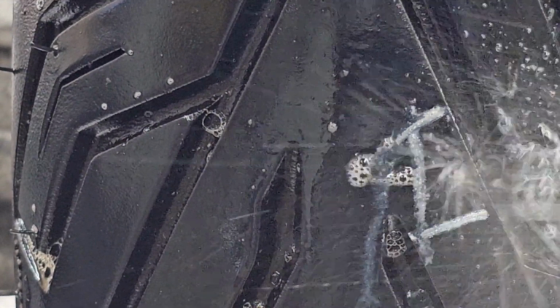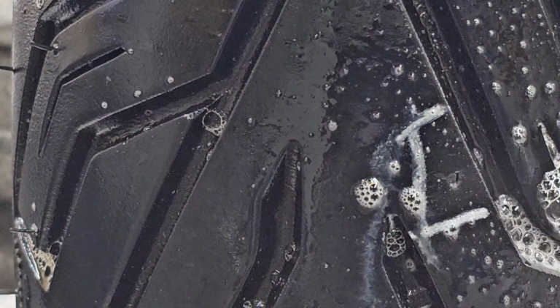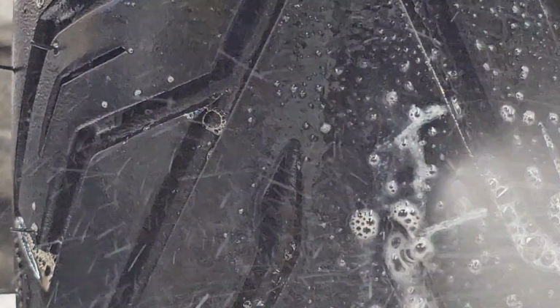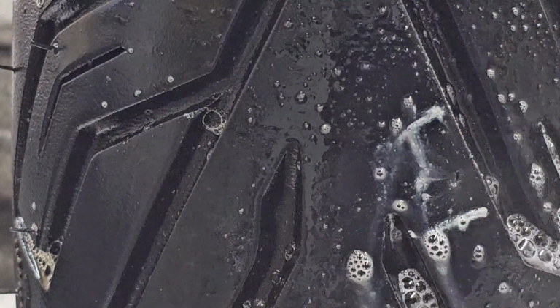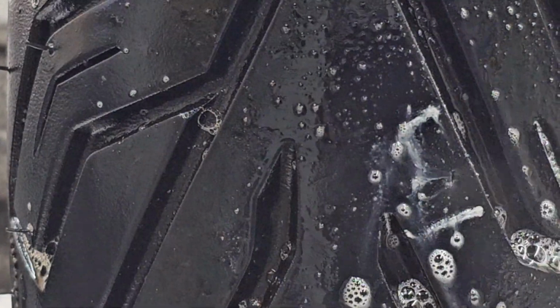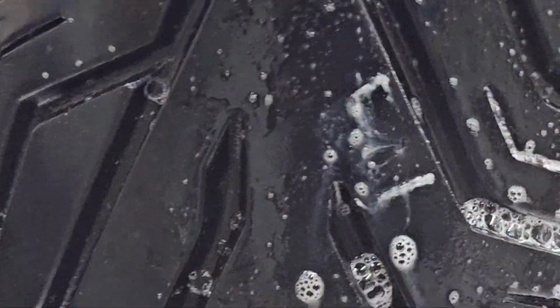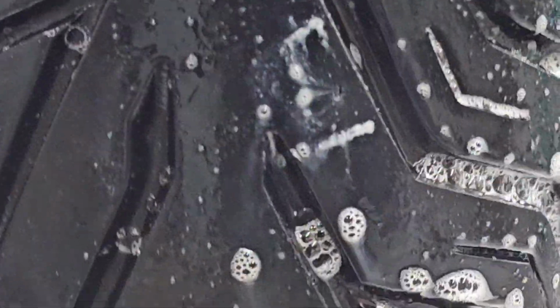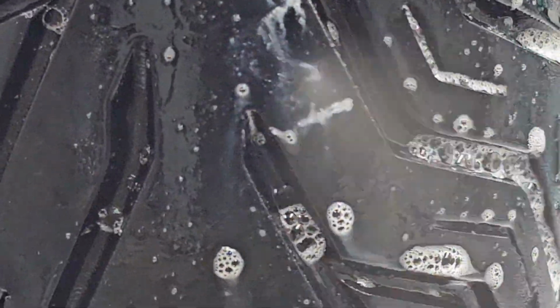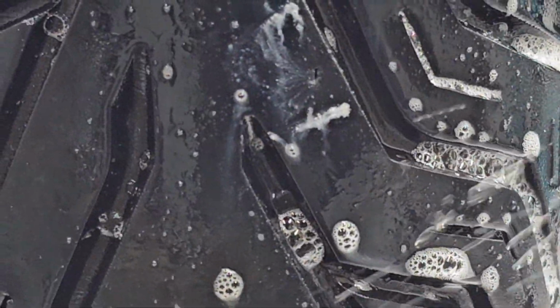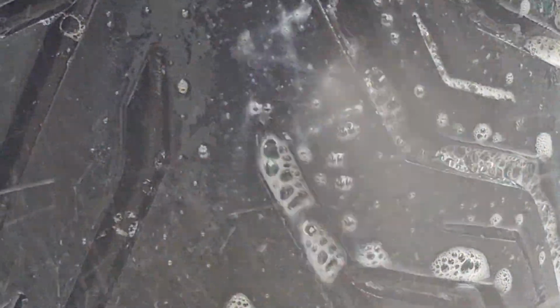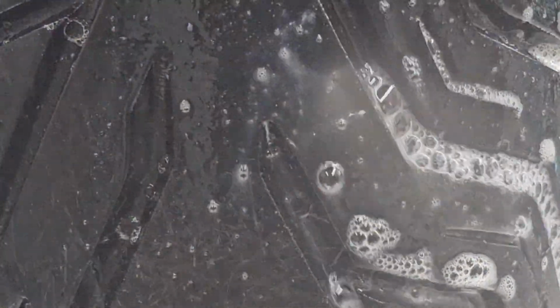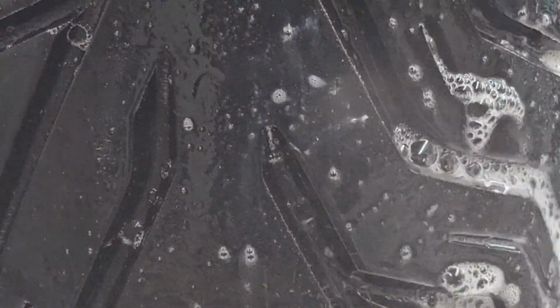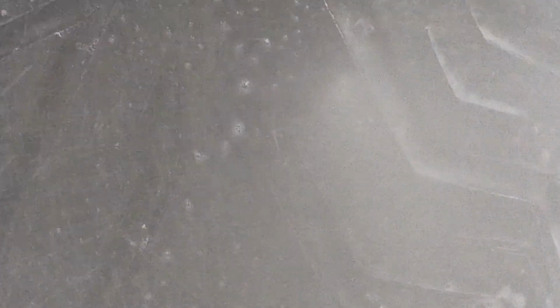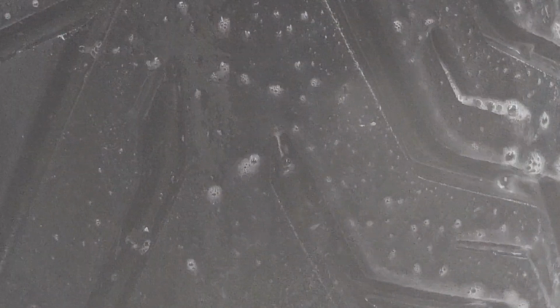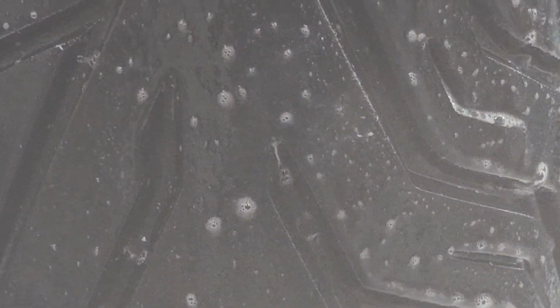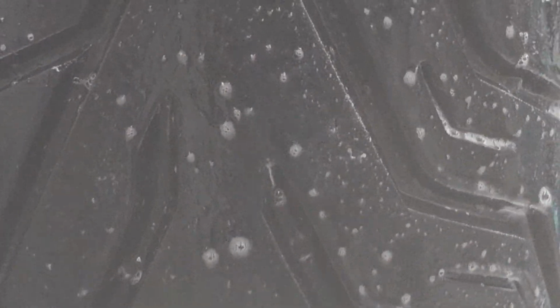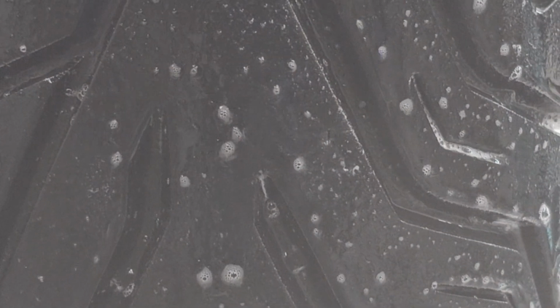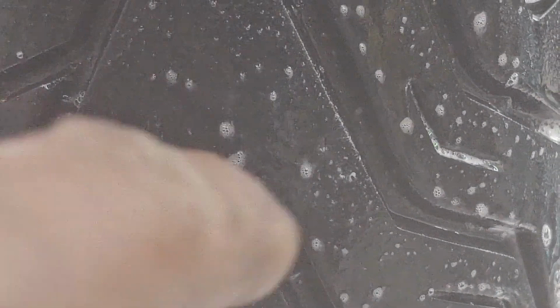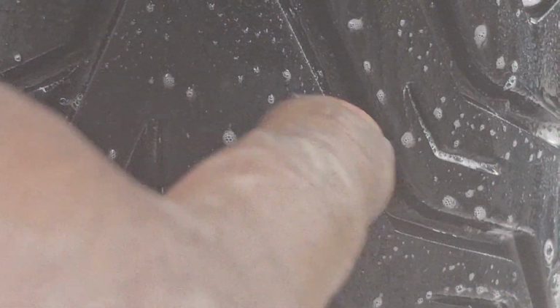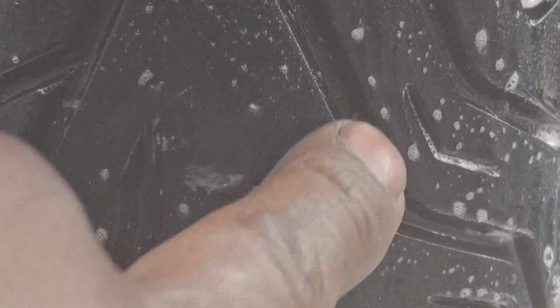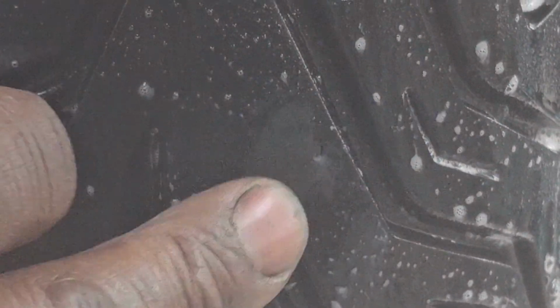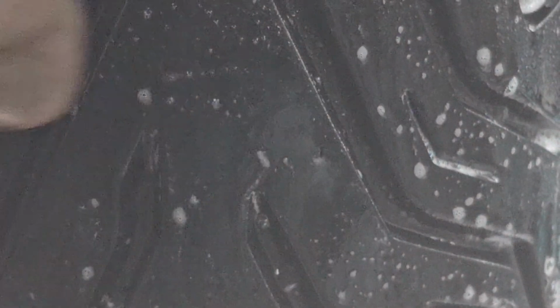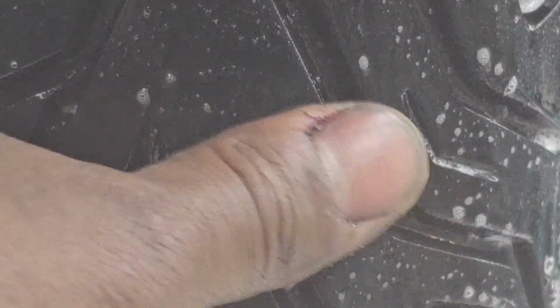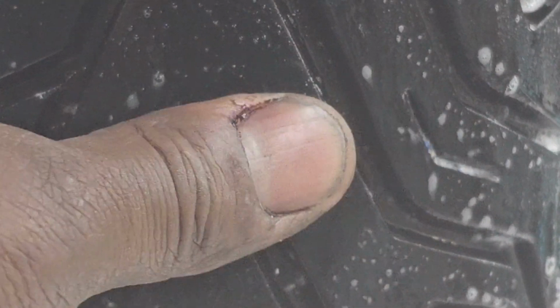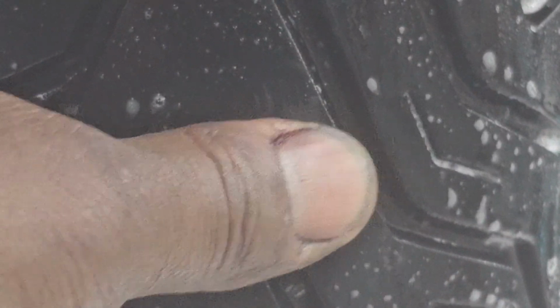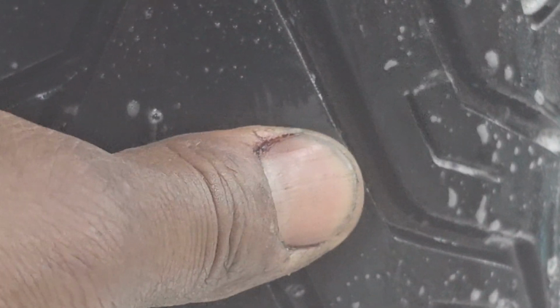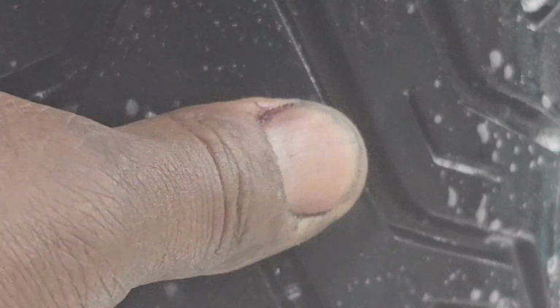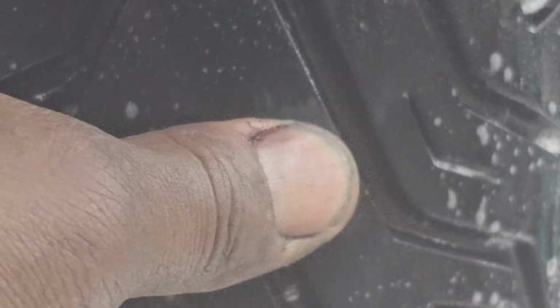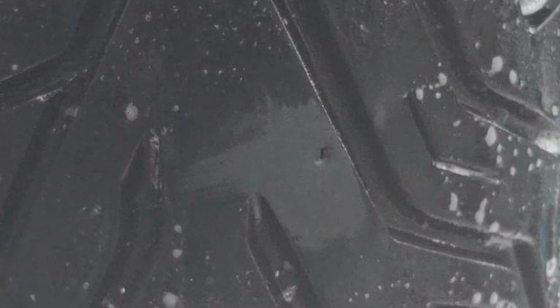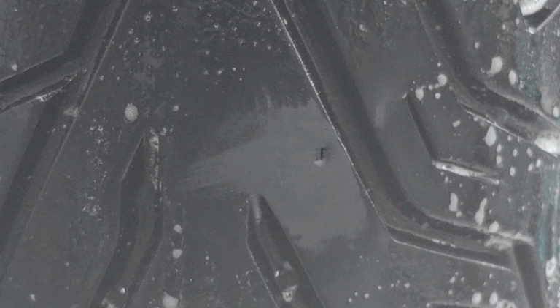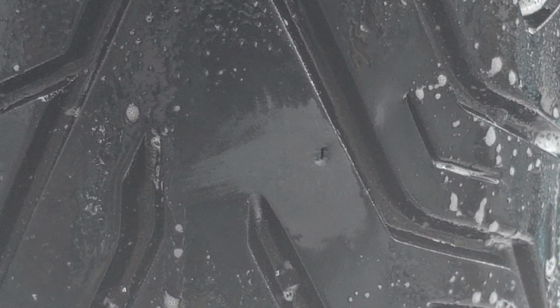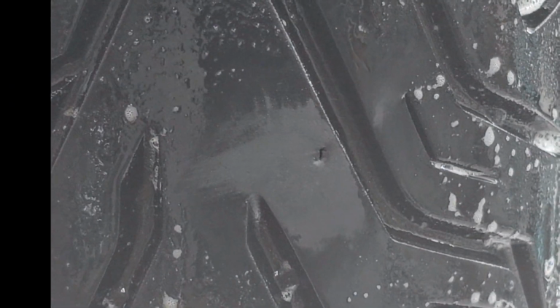Now it just totally sprays the camera in the face. Anyway, that's it right there. You can clearly see that. You can probably hear that too. Woo-hoo! We'll fix this.